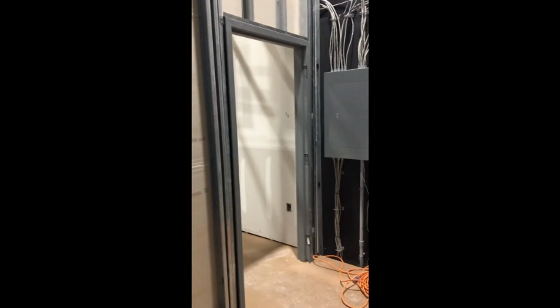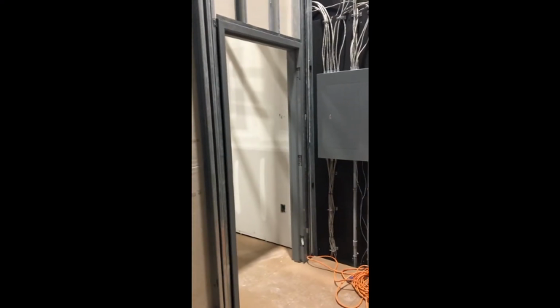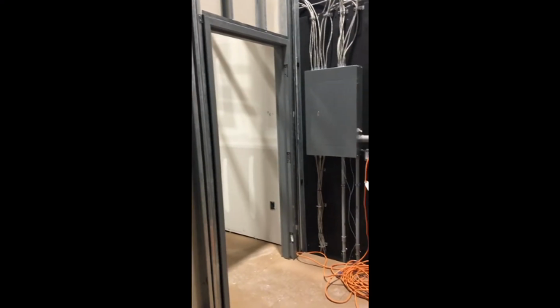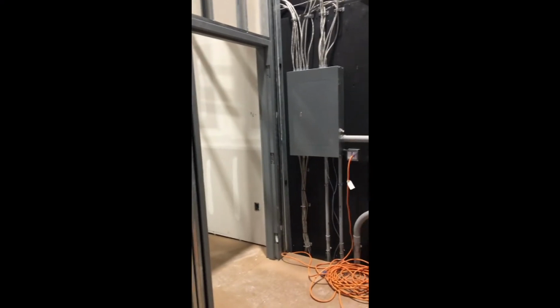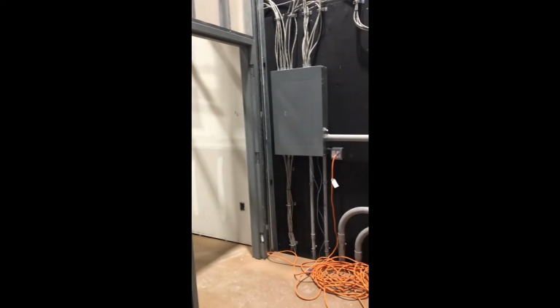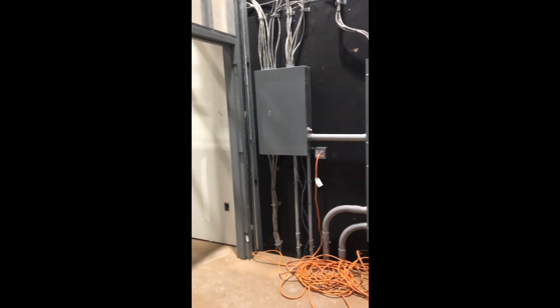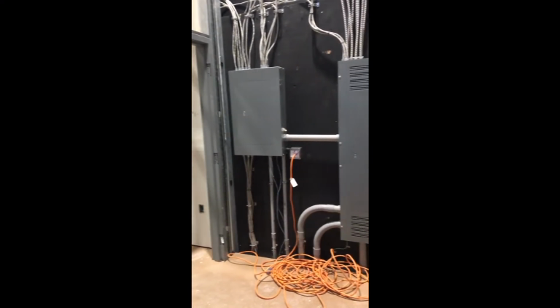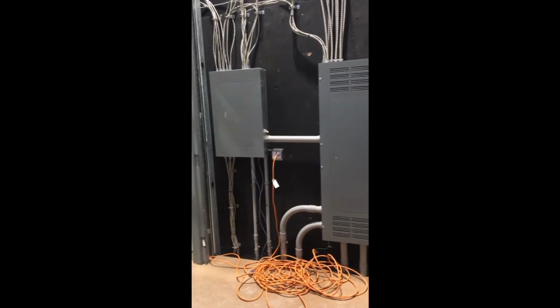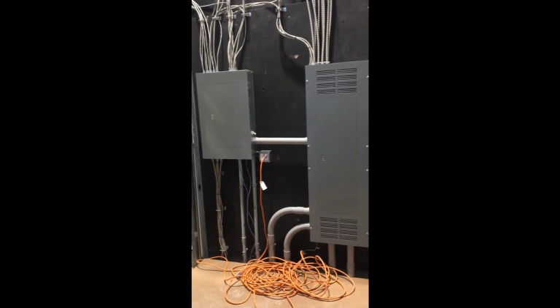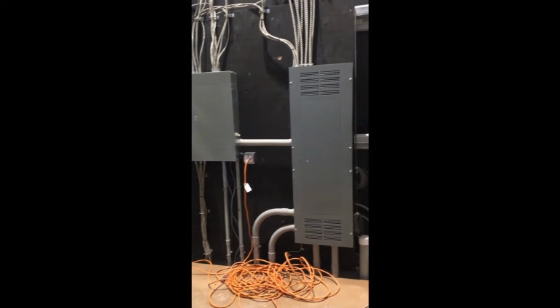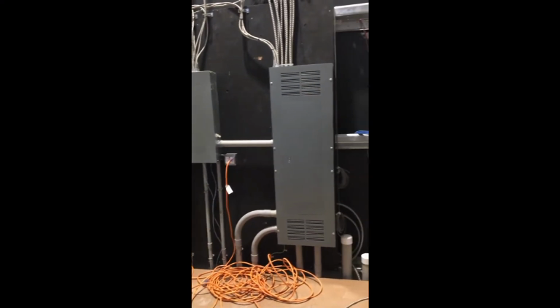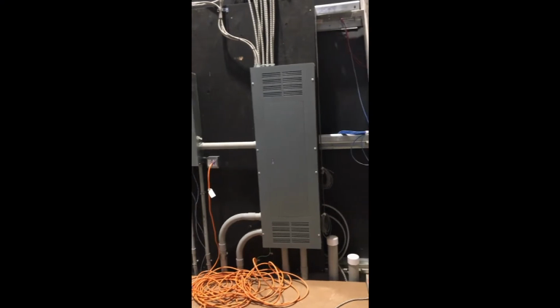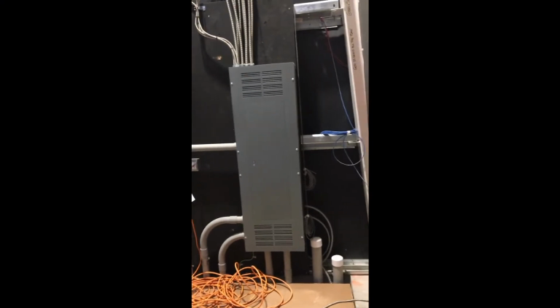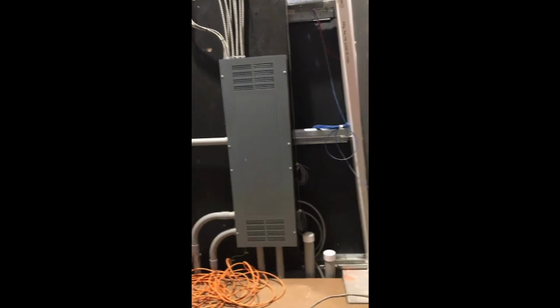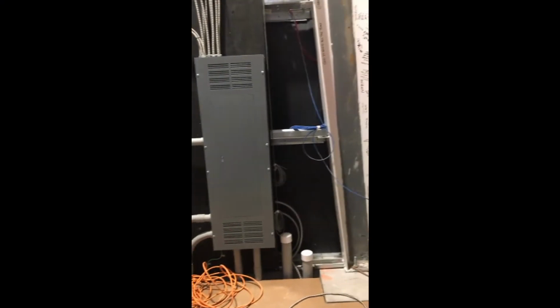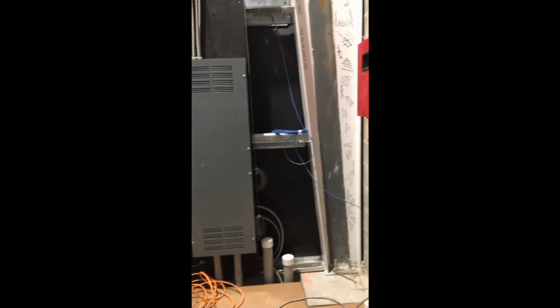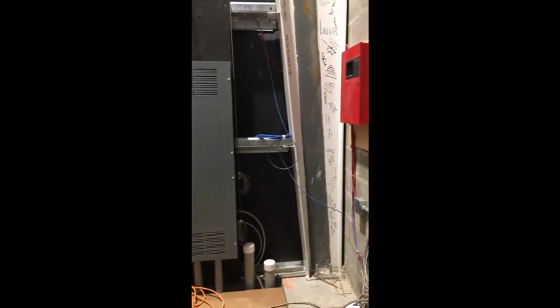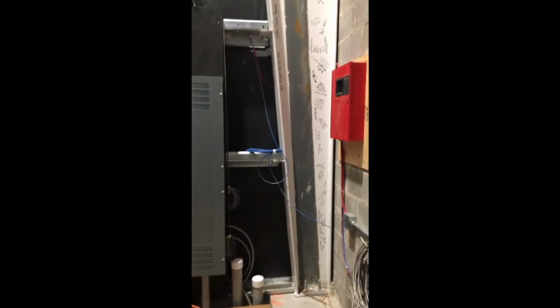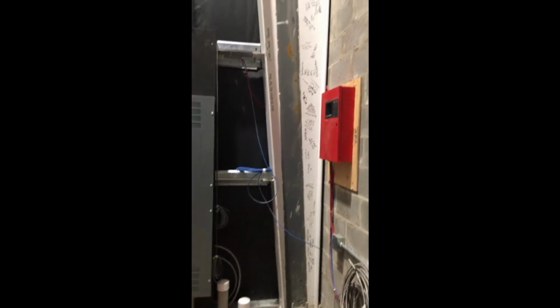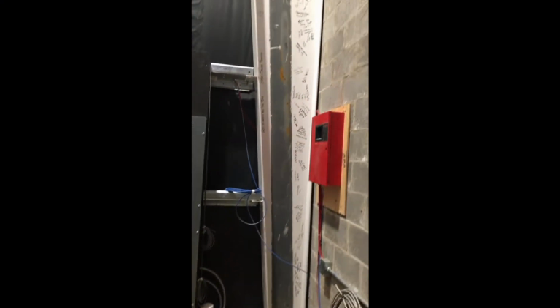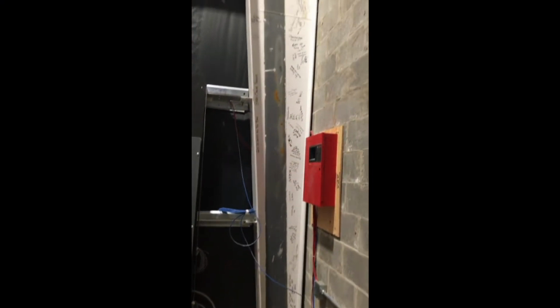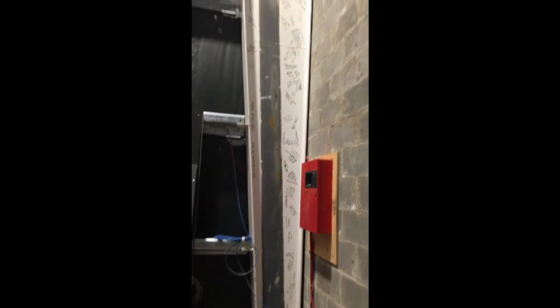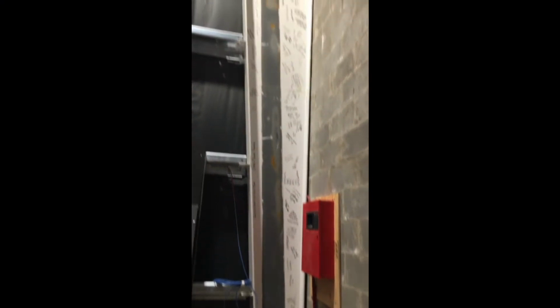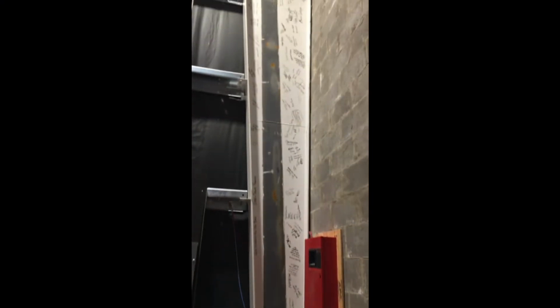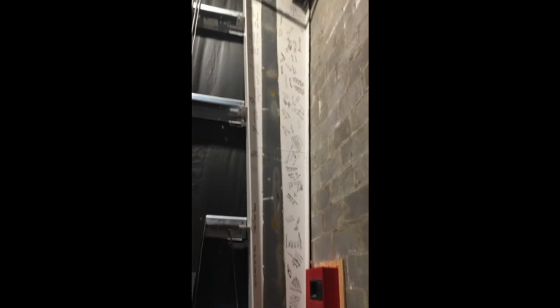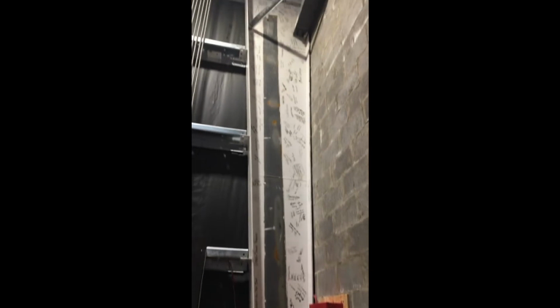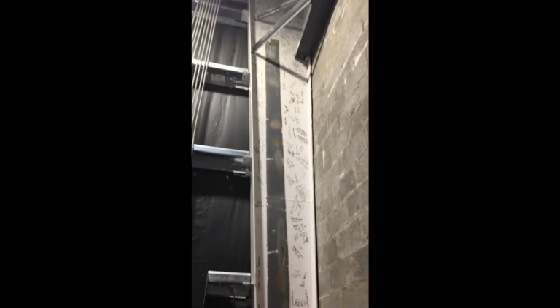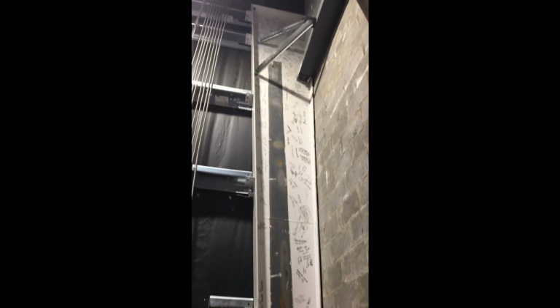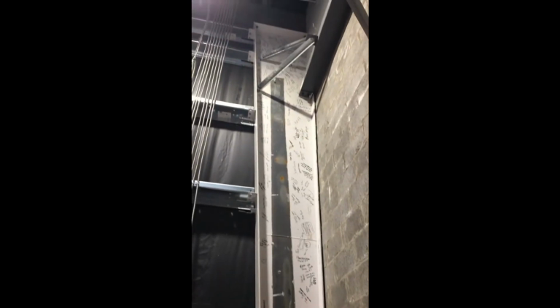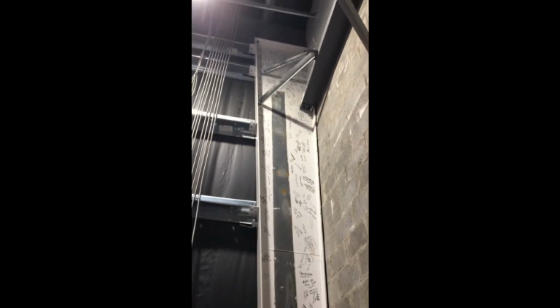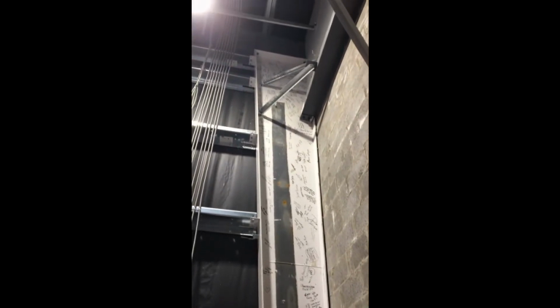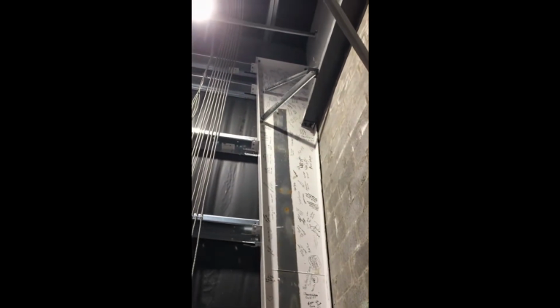This is the back room behind the stage with all the electrical stuff. Many of you will remember that you participated in signing this beam that is still exposed here in that back room.